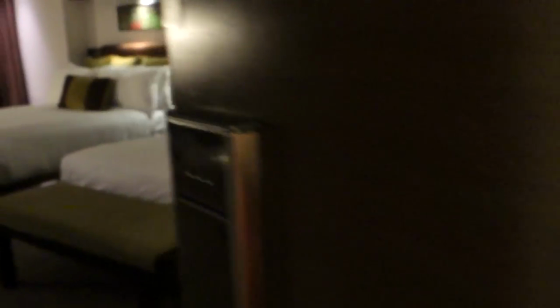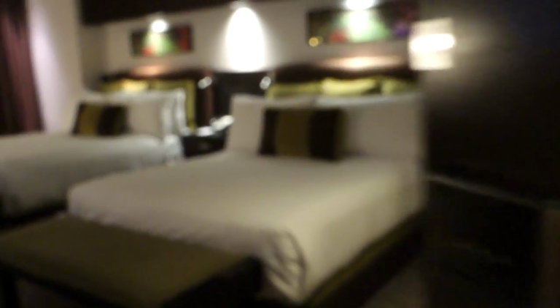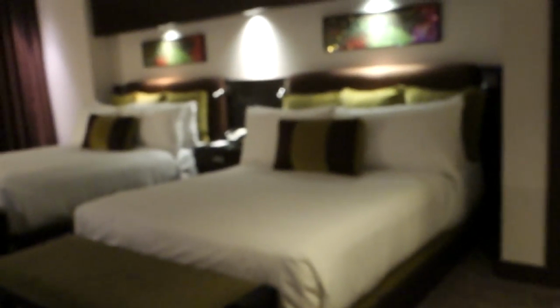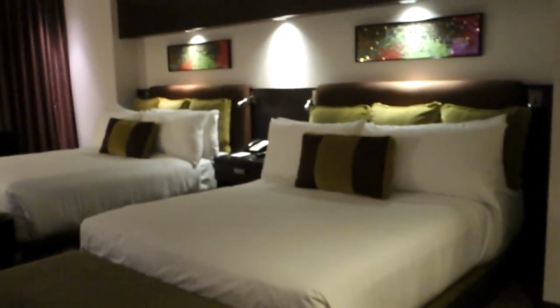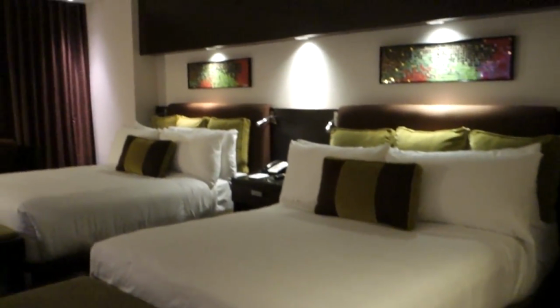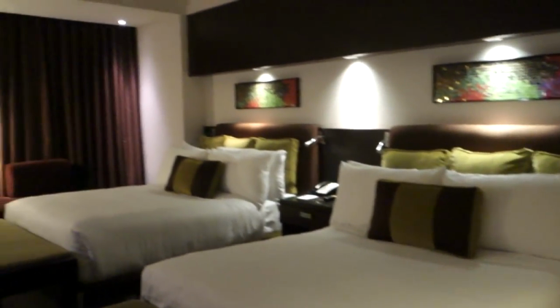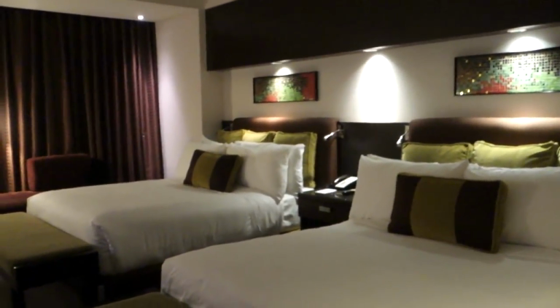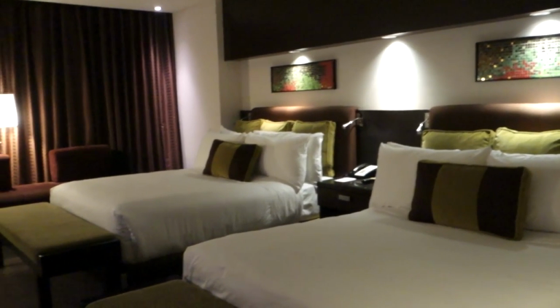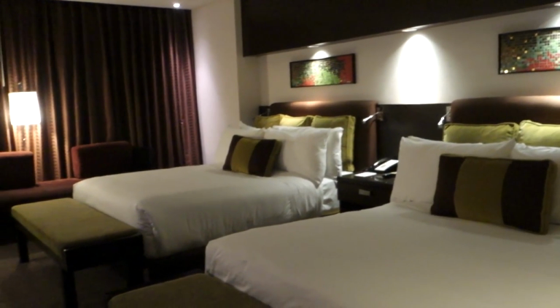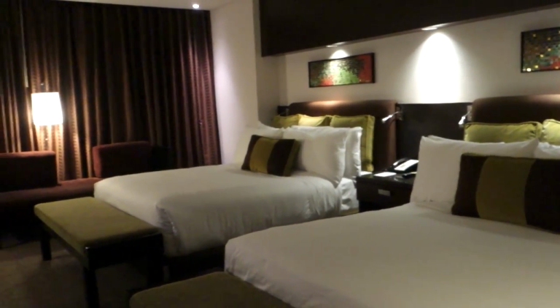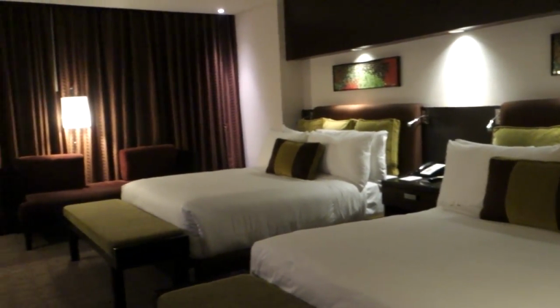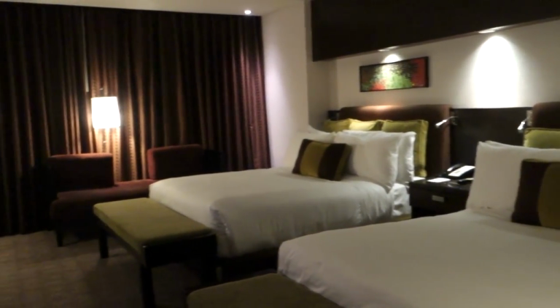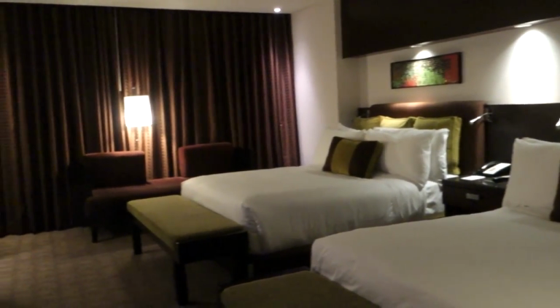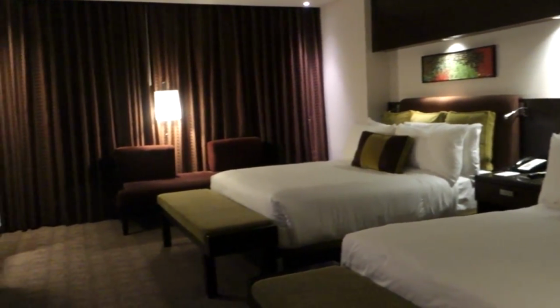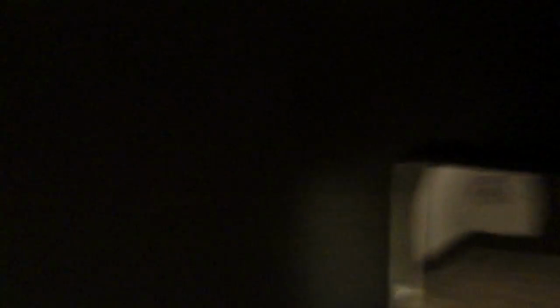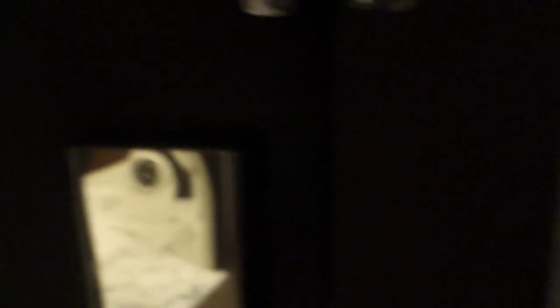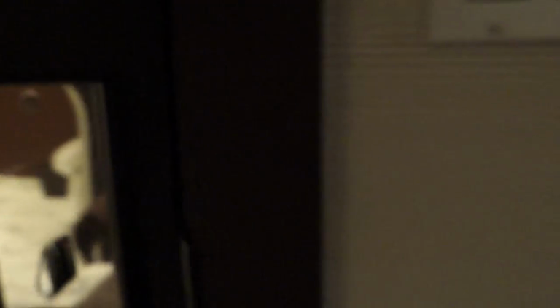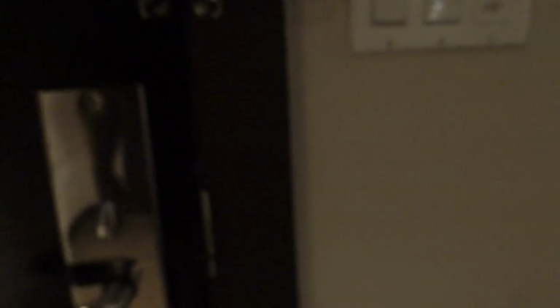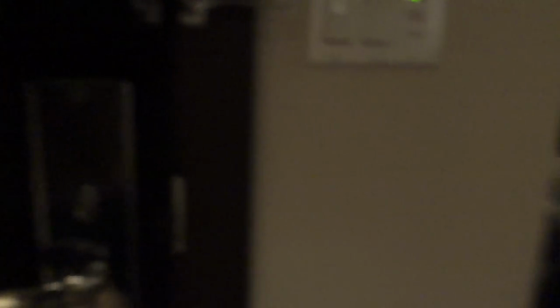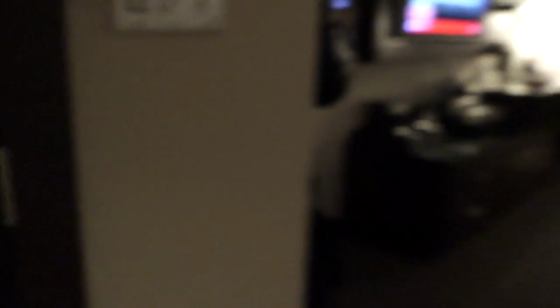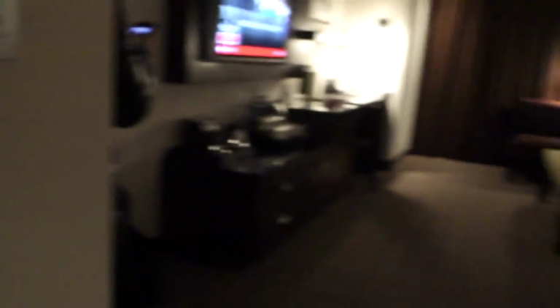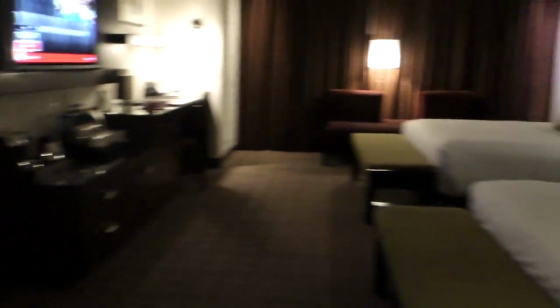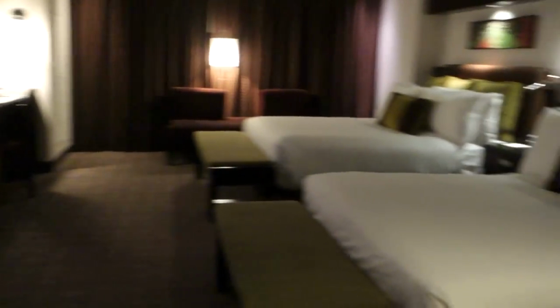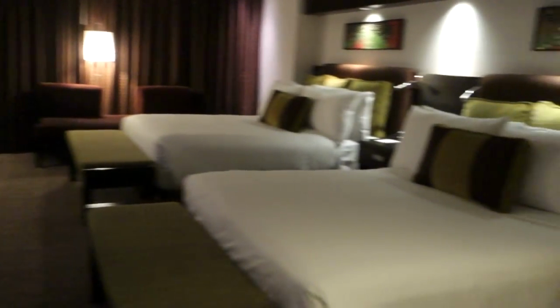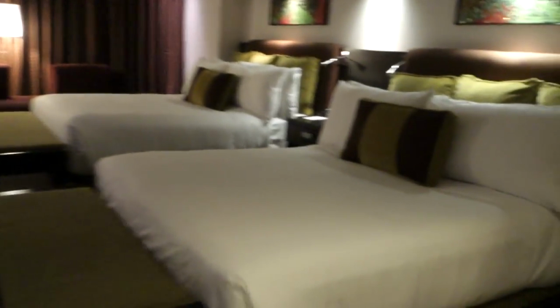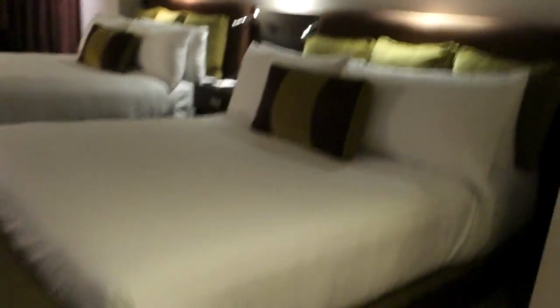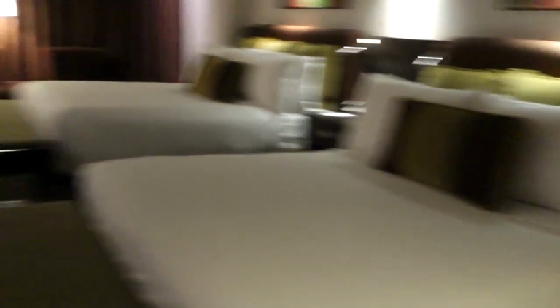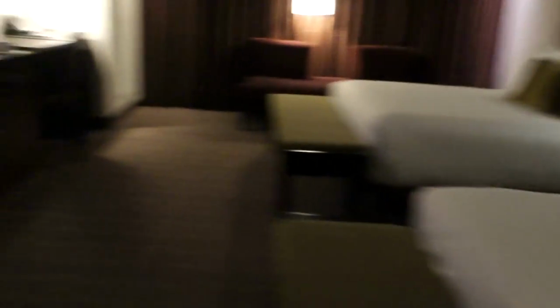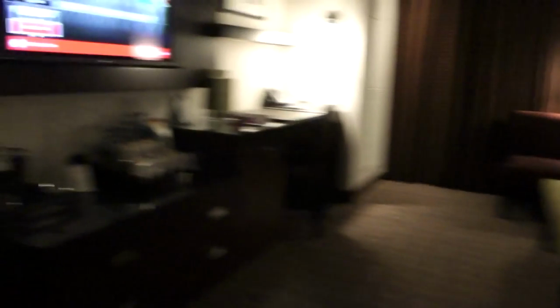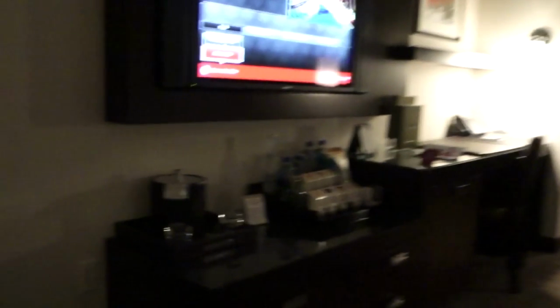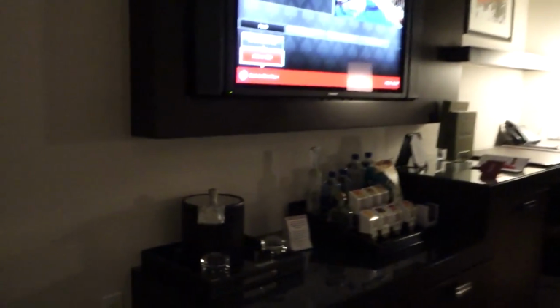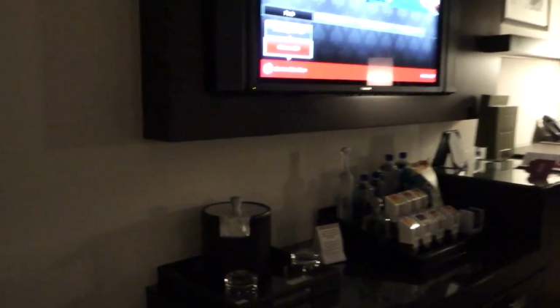This room is an ADA-accessible room — that's the Americans with Disabilities Act. For the most part, this room is just like any other room here at Red Rock, with a few notable differences. I'll point those out in a moment.